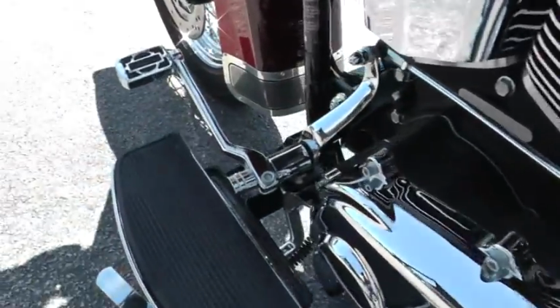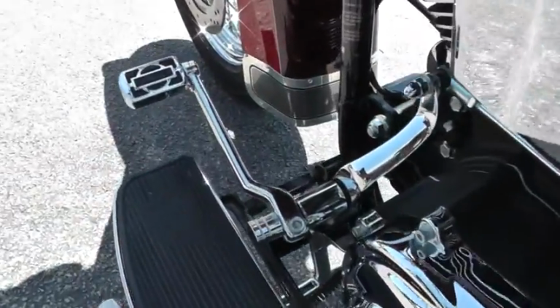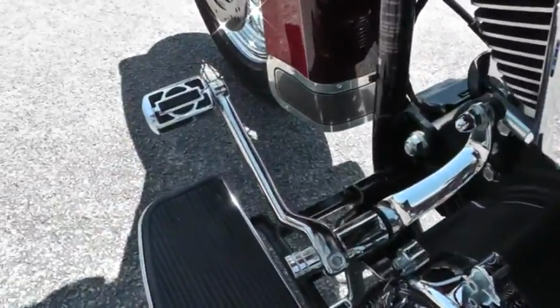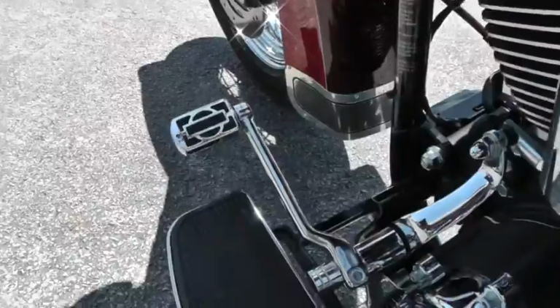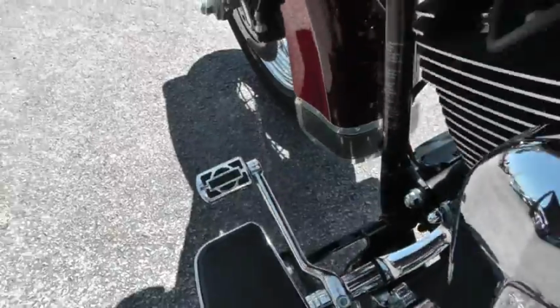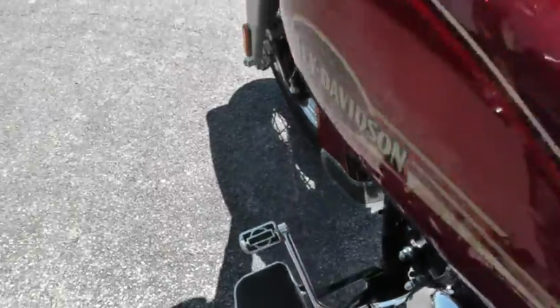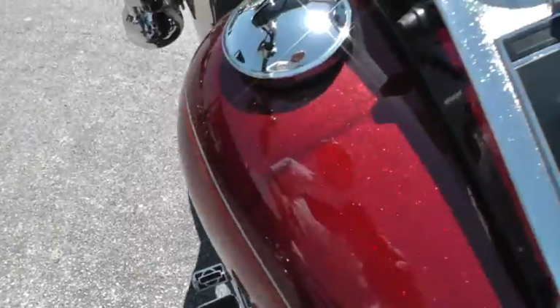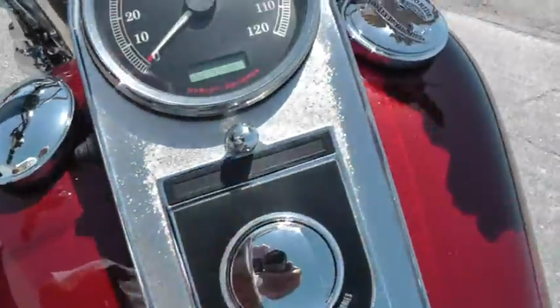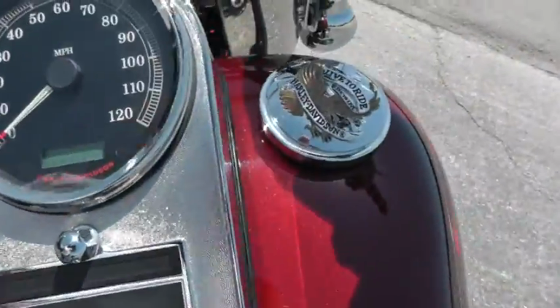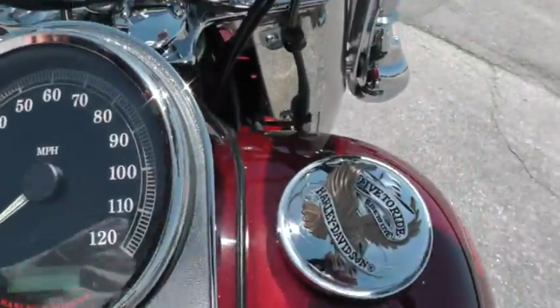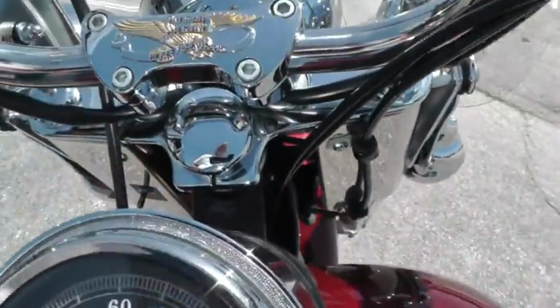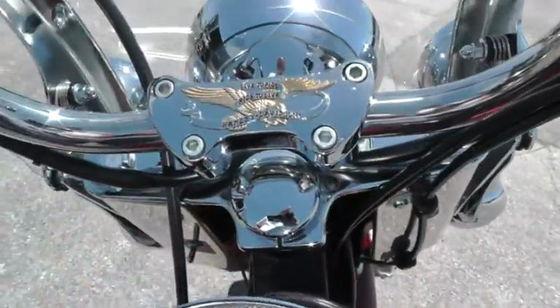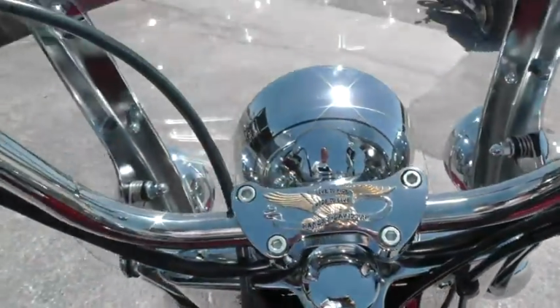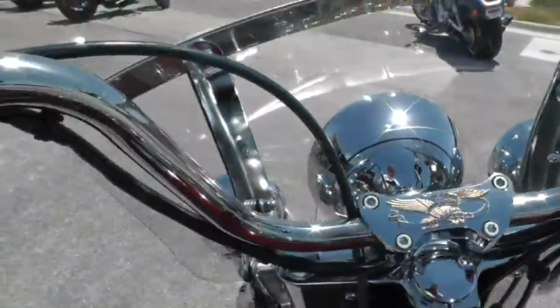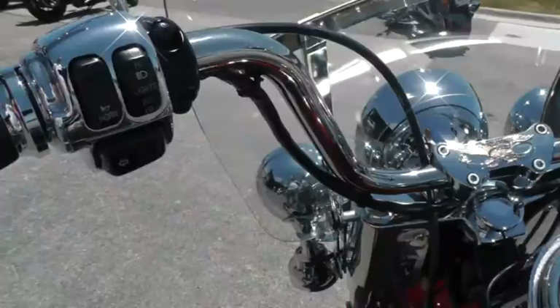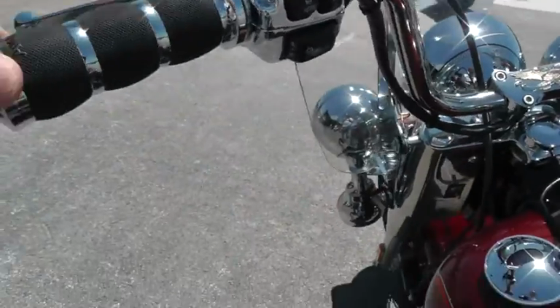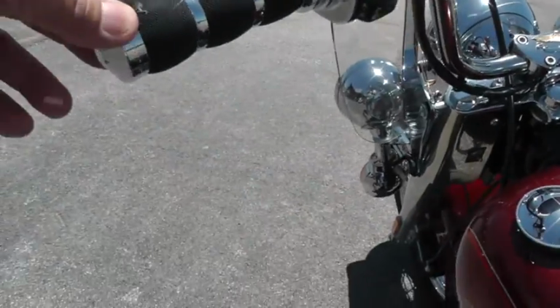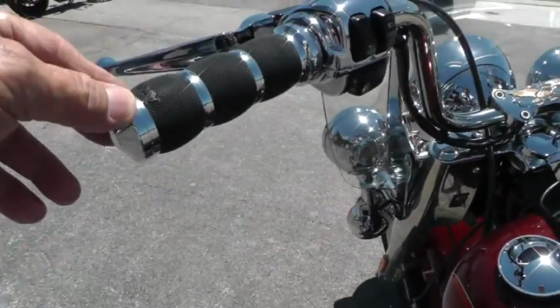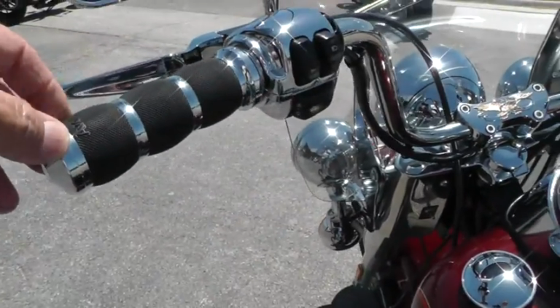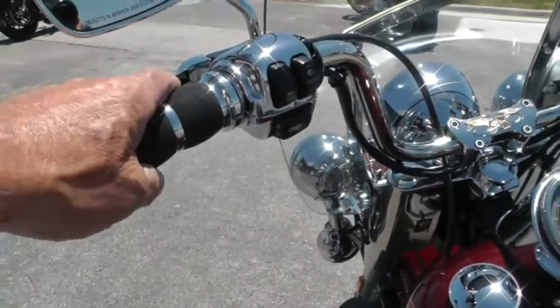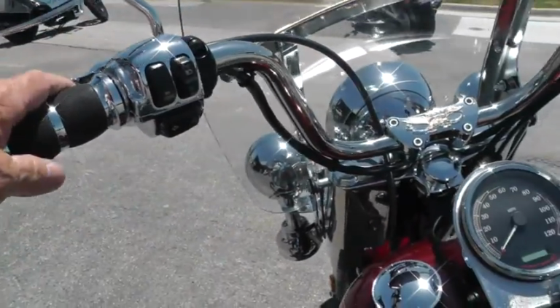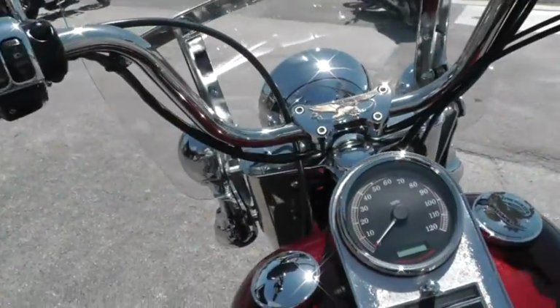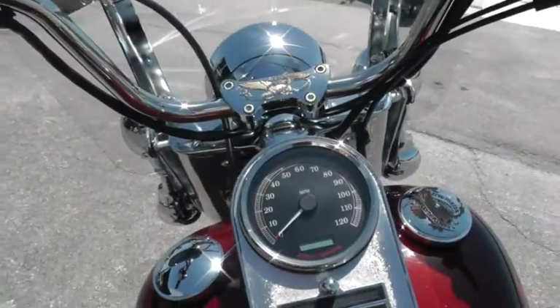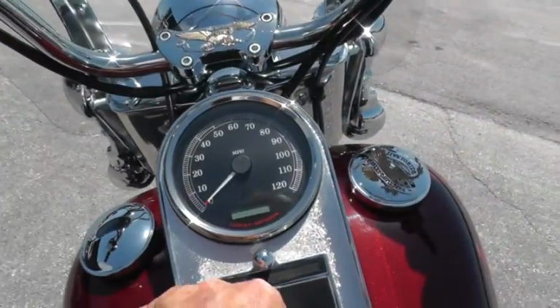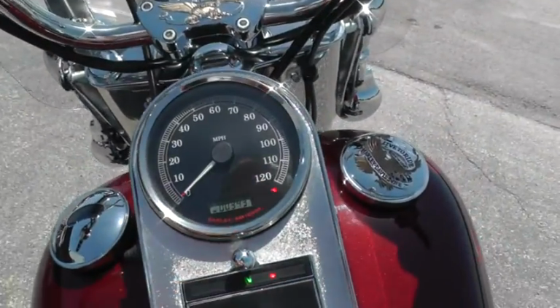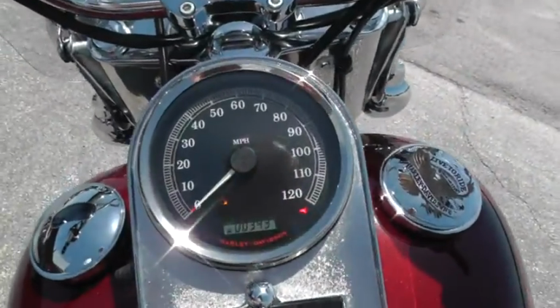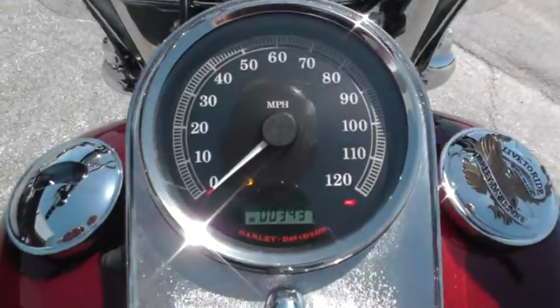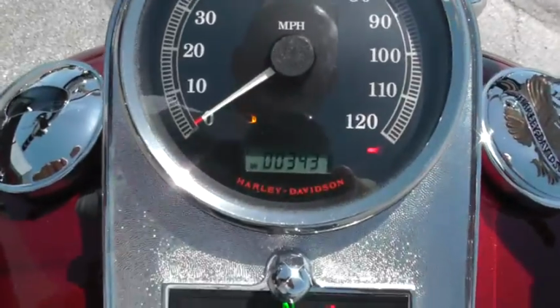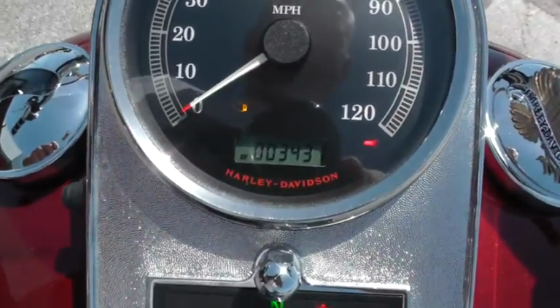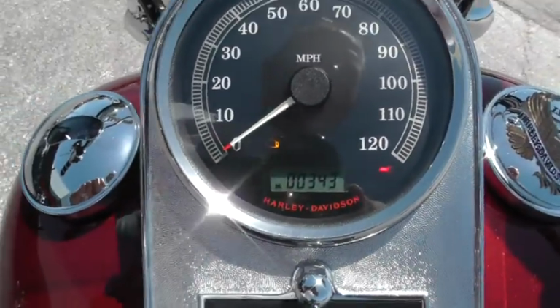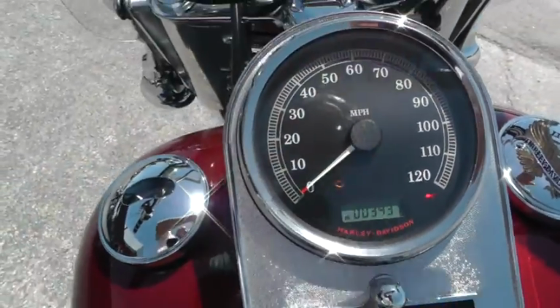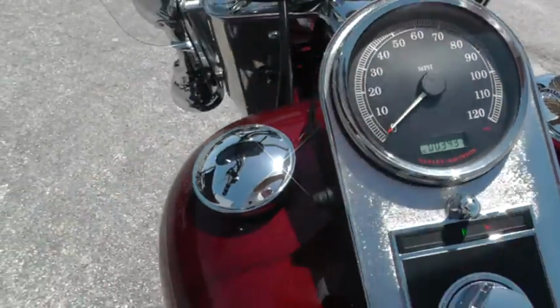Upgraded foot pegs. Some of the live-to-ride up here. Detachable windshield. Upgraded Avon hand grips, chrome switch housings. It's a really nice bike with only 3,431 miles.